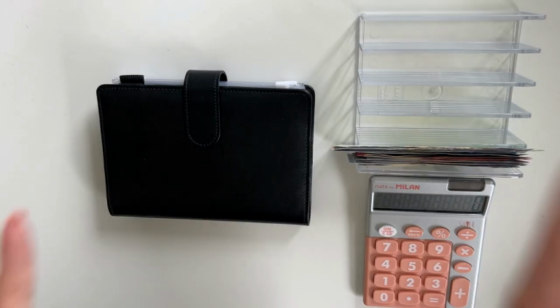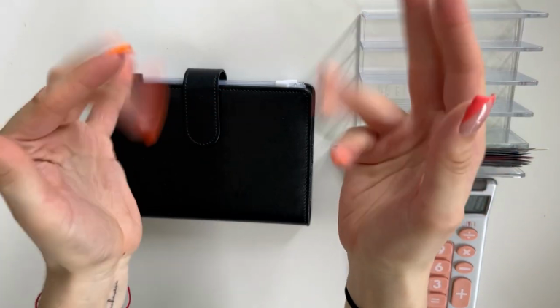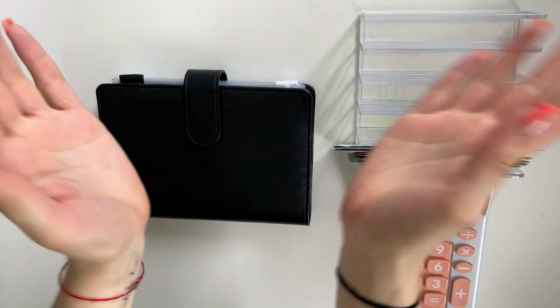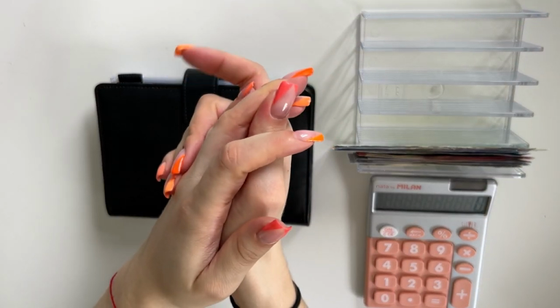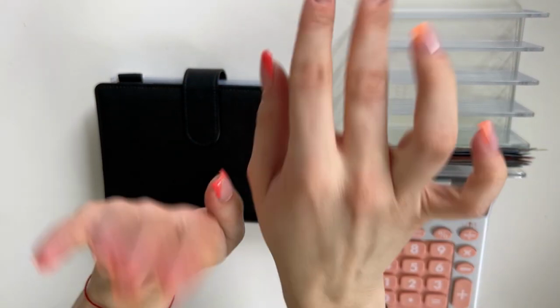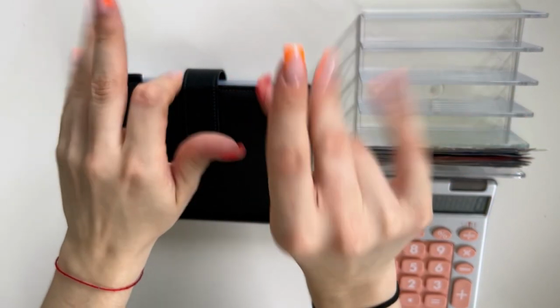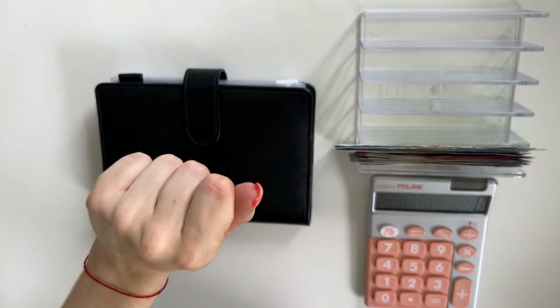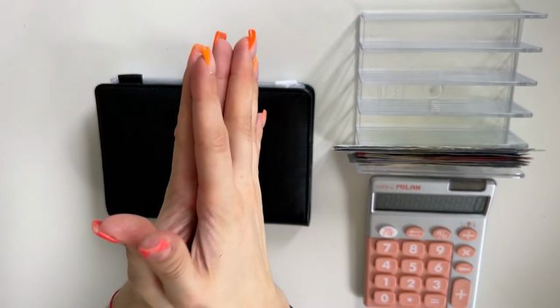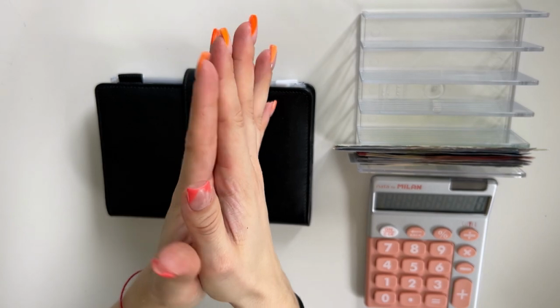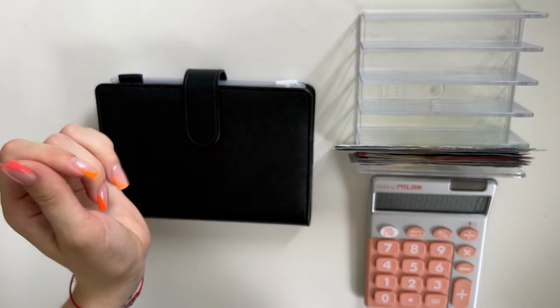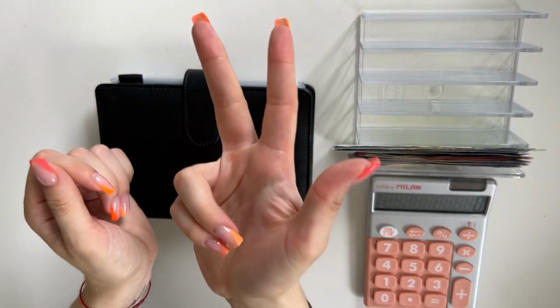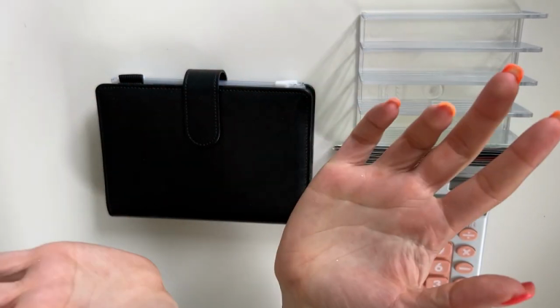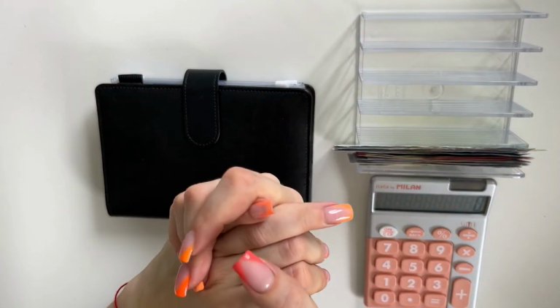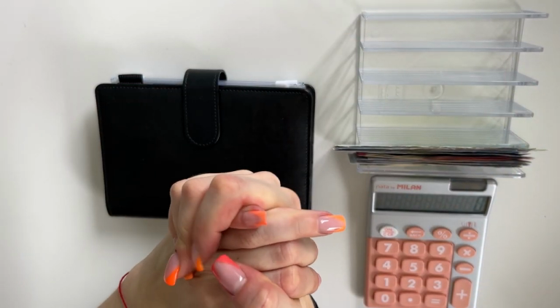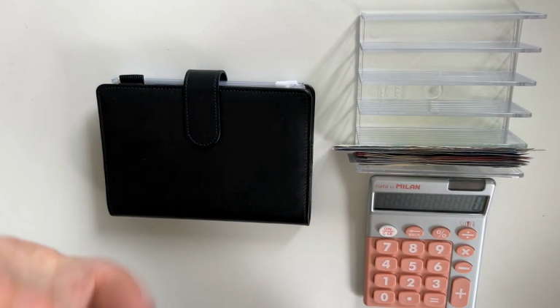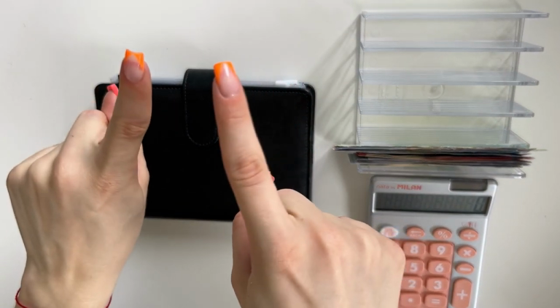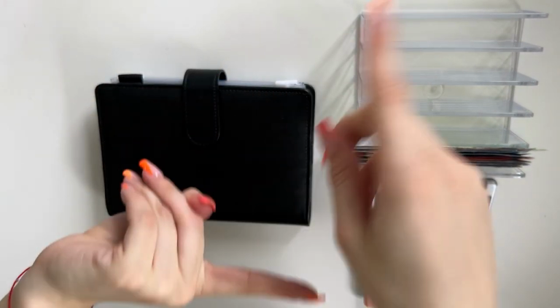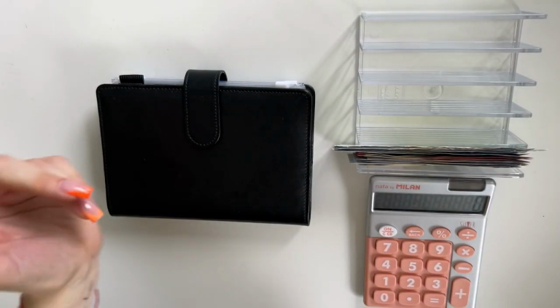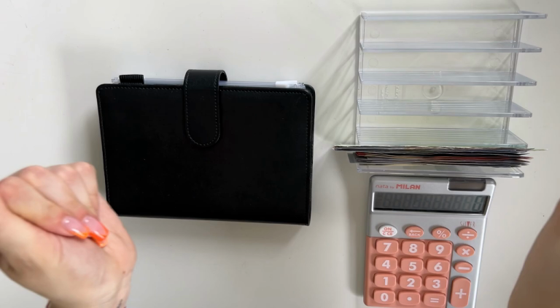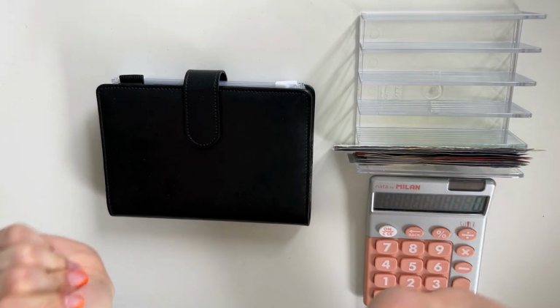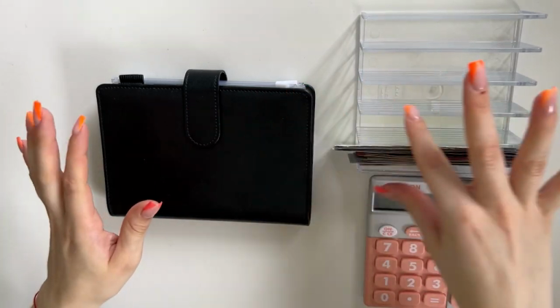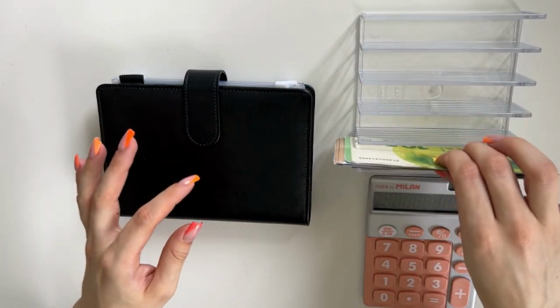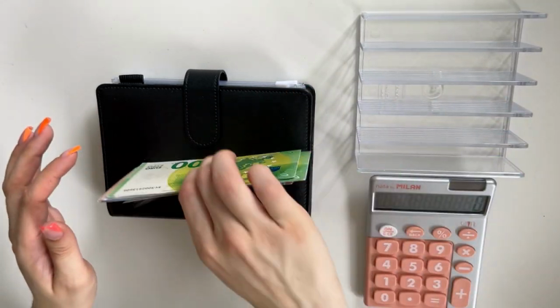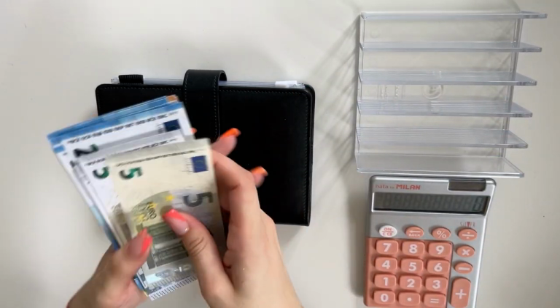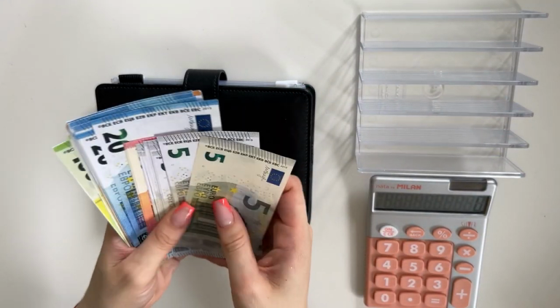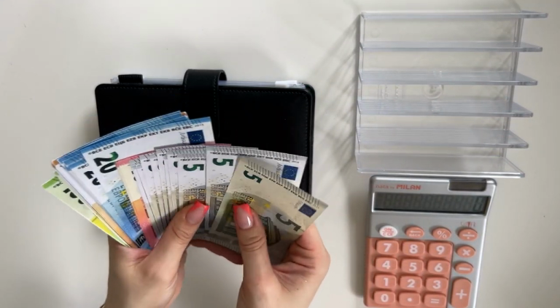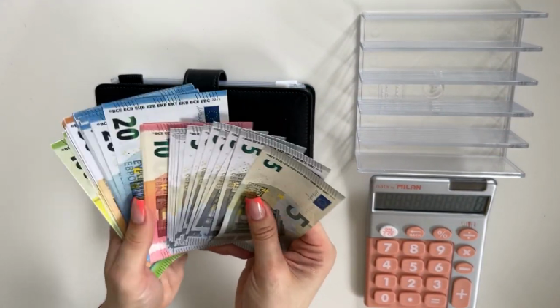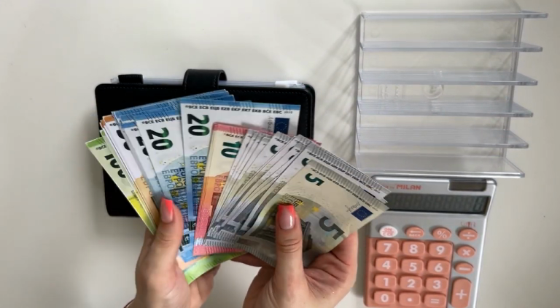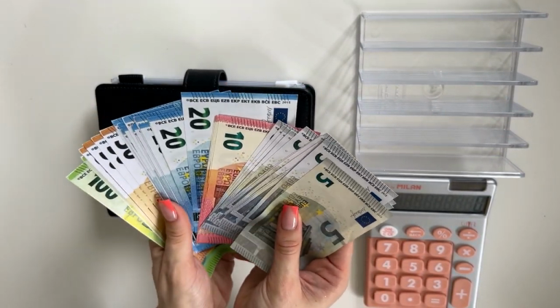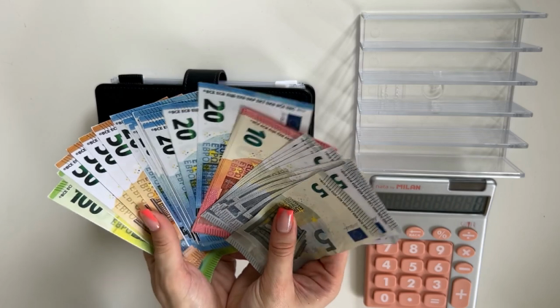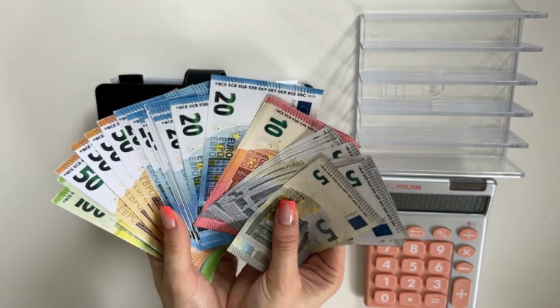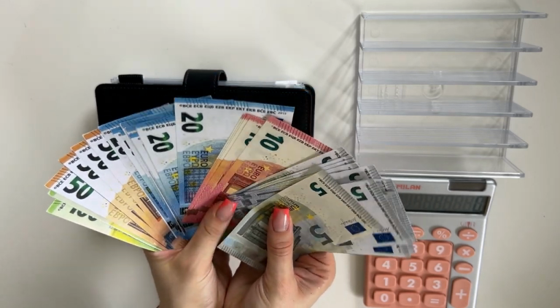Hey guys, welcome or welcome back to my channel. In today's video we're doing the third cash stuffing of April. Today we are stuffing 750 euros — that's what we have on the cash tray today.